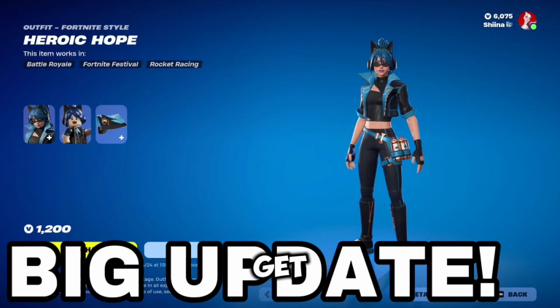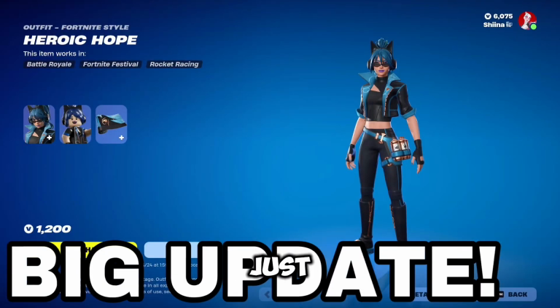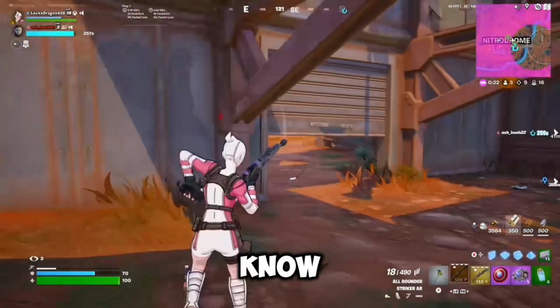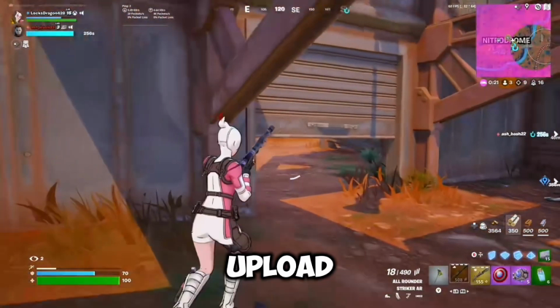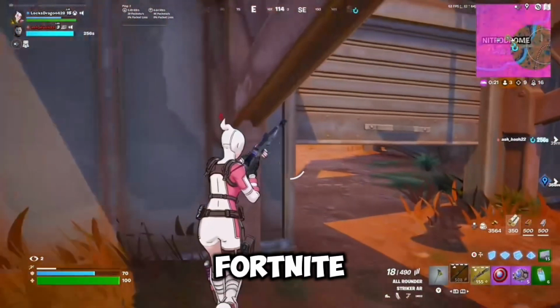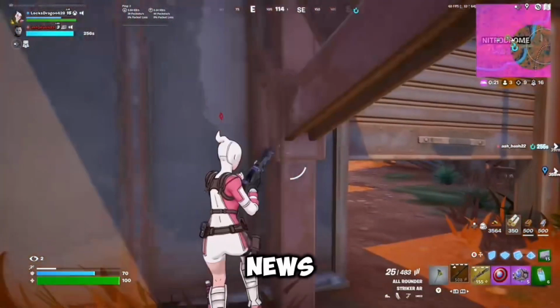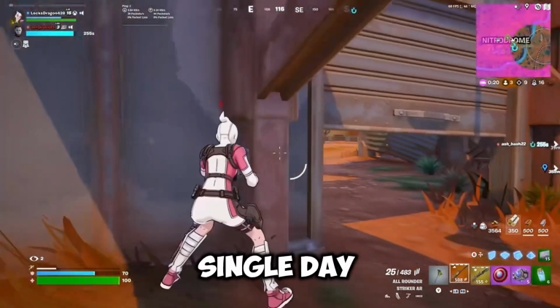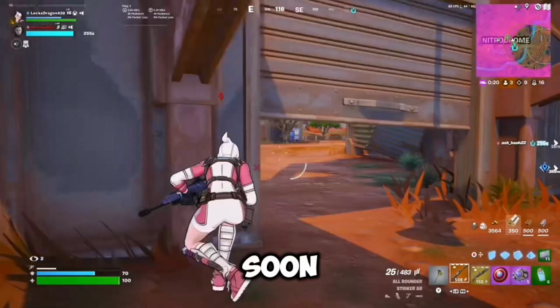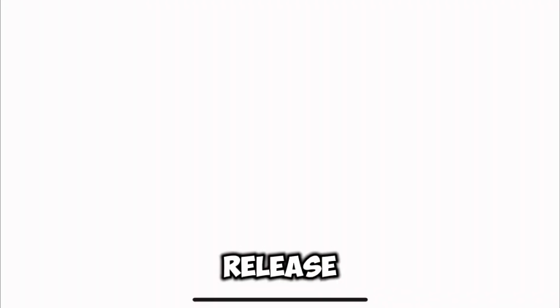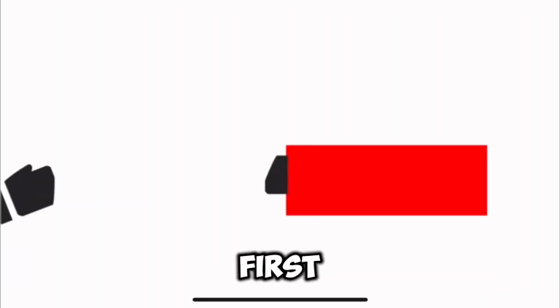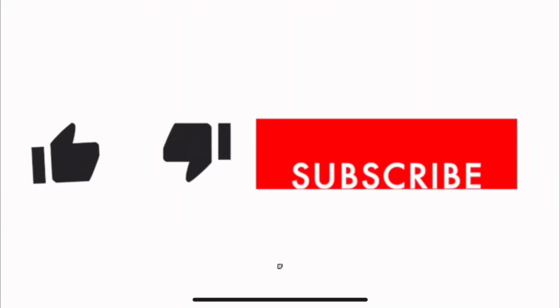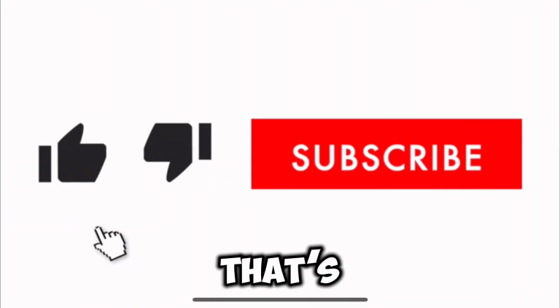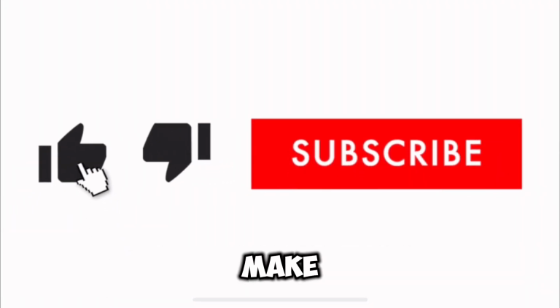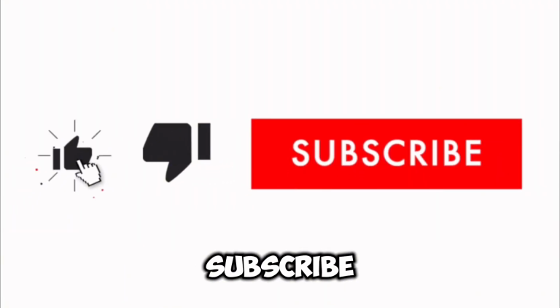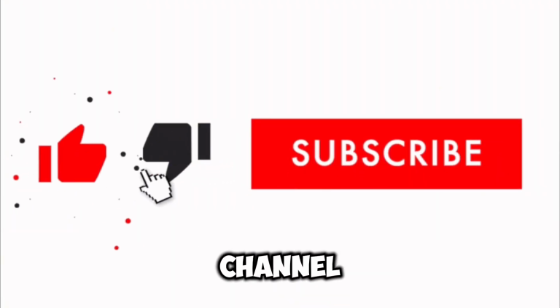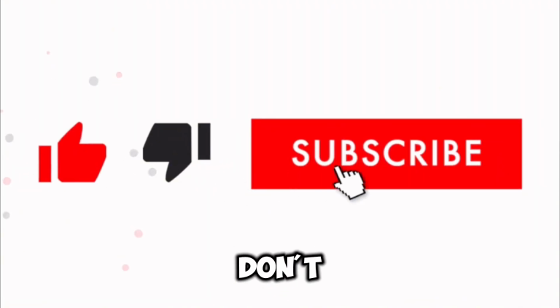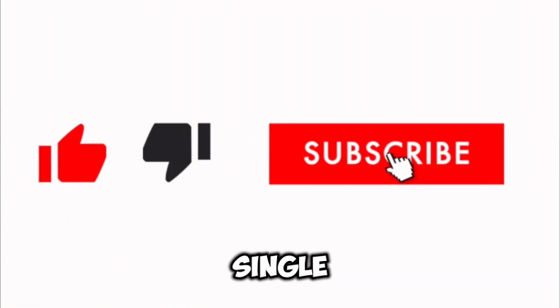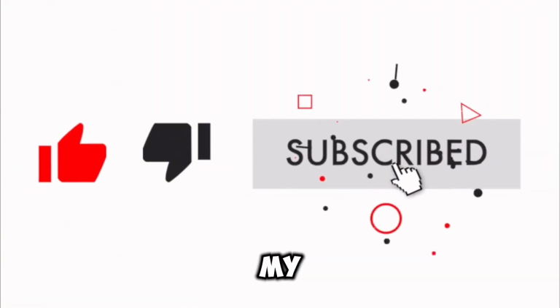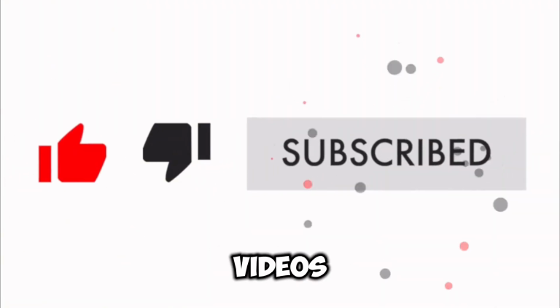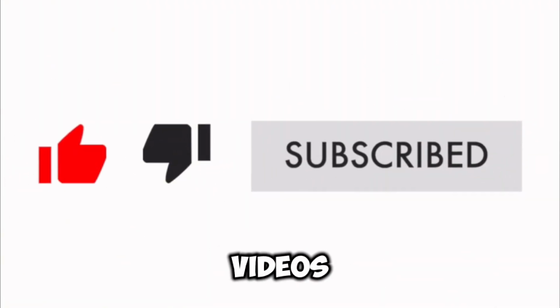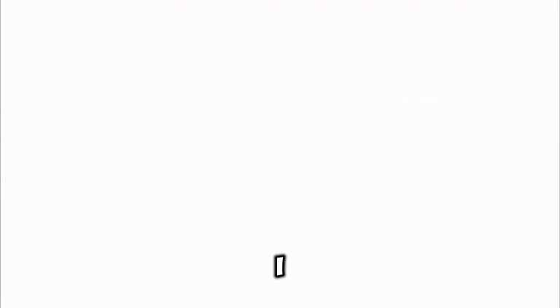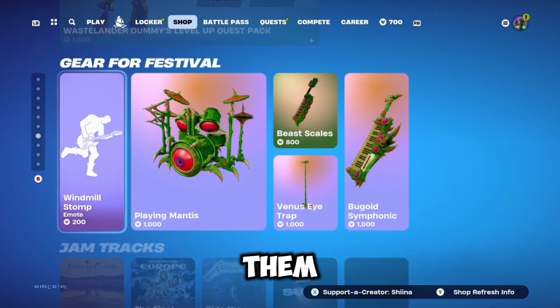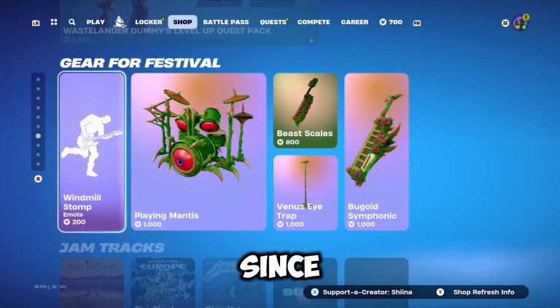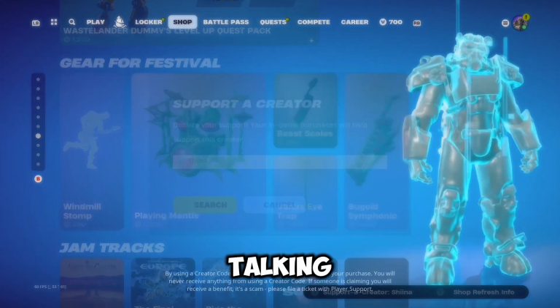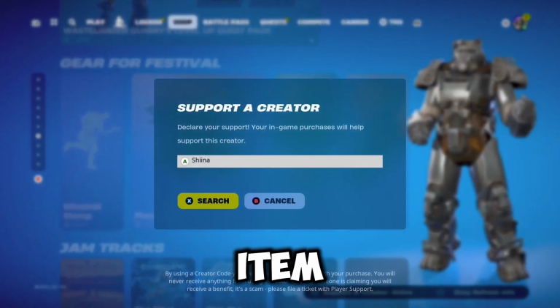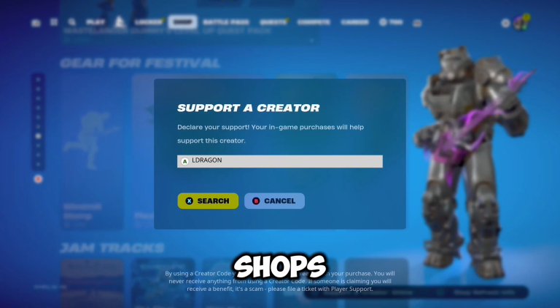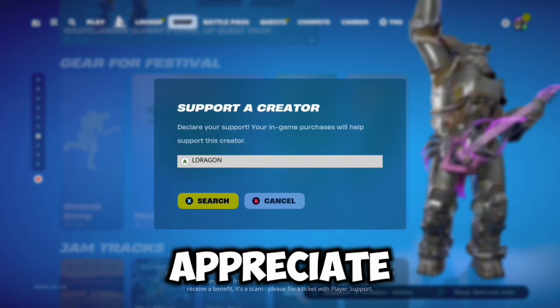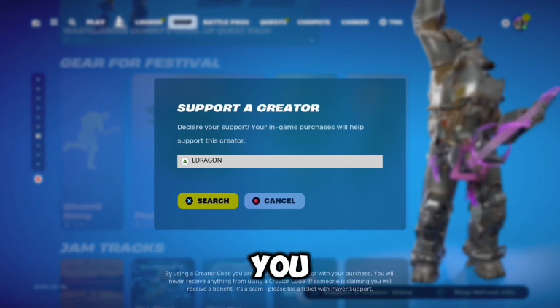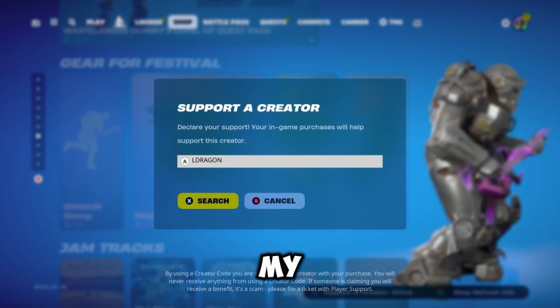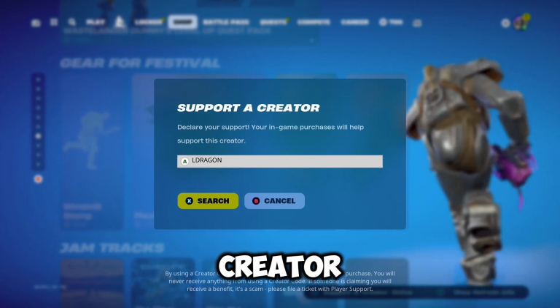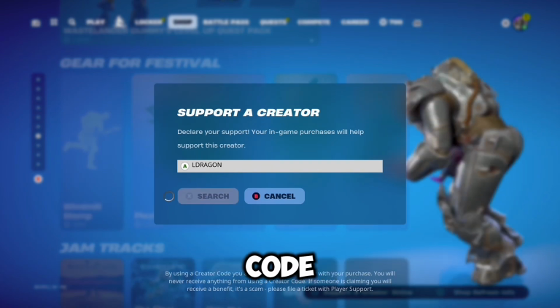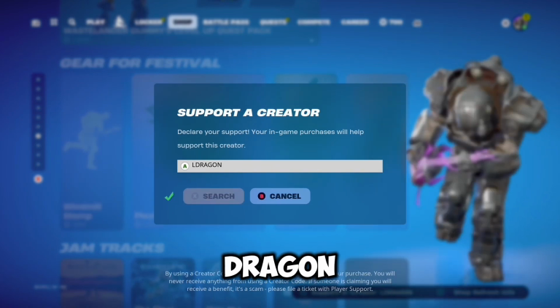Before I get into it, I just want to let you know that I upload Fortnite leaks and news every single day as soon as they release. If you like that sort of content, make sure you subscribe to my channel so you don't miss a single one of my Fortnite videos. And since we're talking about item shops, I'd really appreciate if you could use my creator code 'eldragon' in the Fortnite item shop to help support me and my channel.